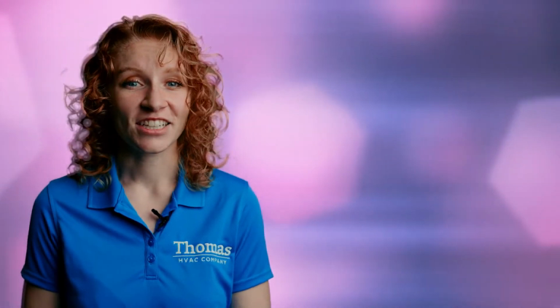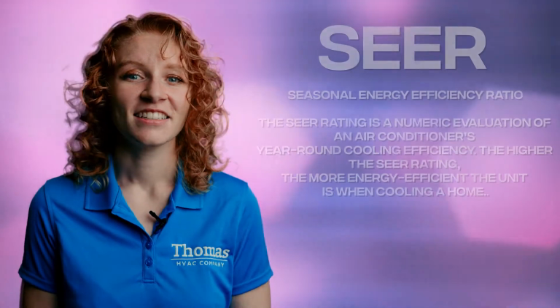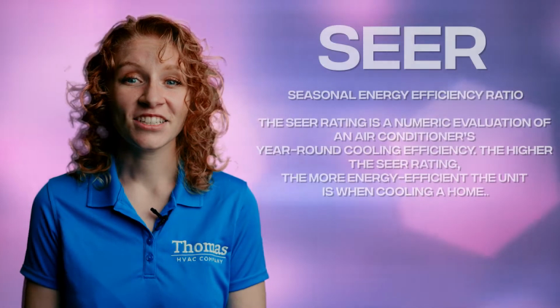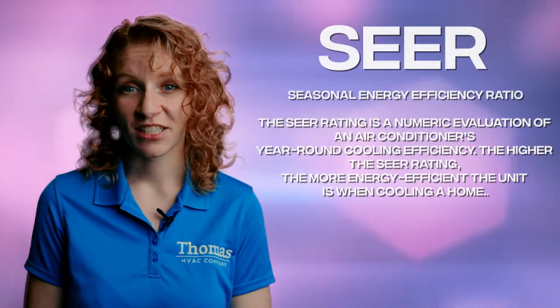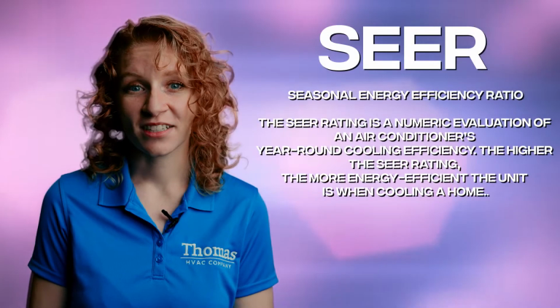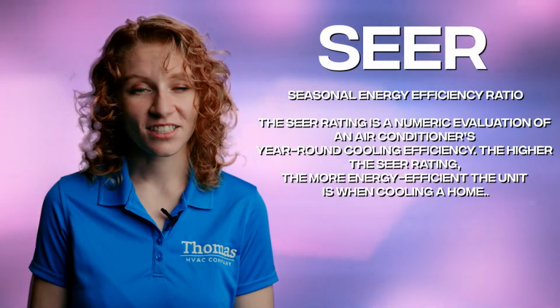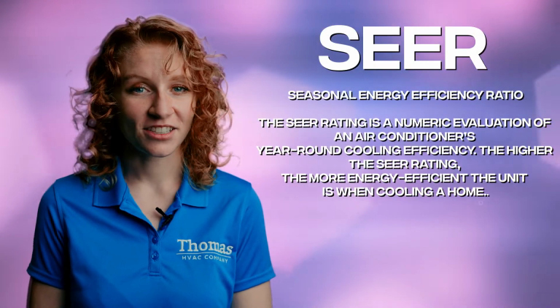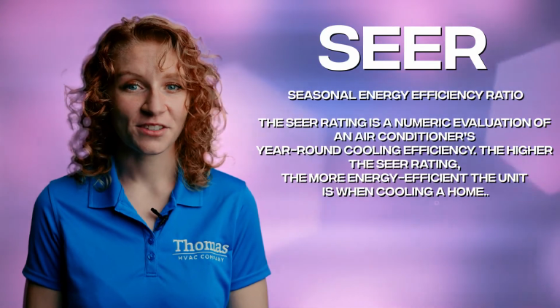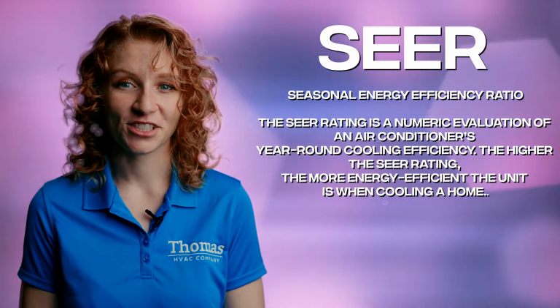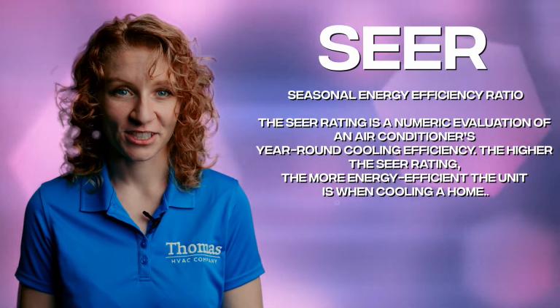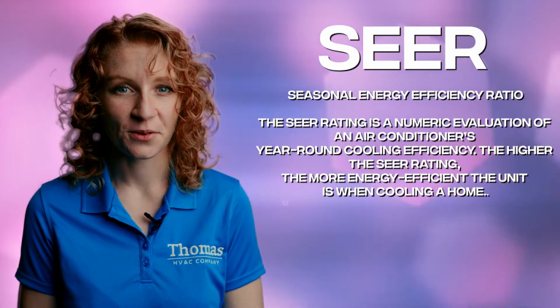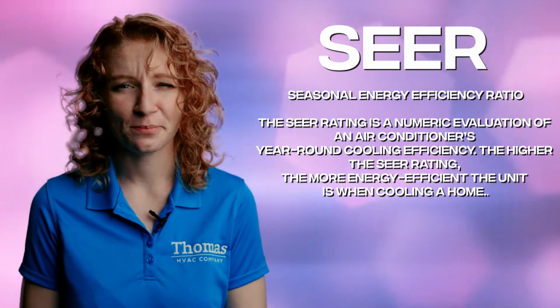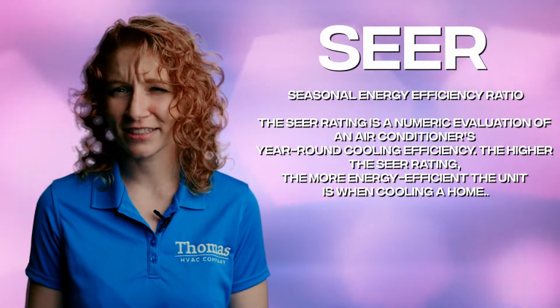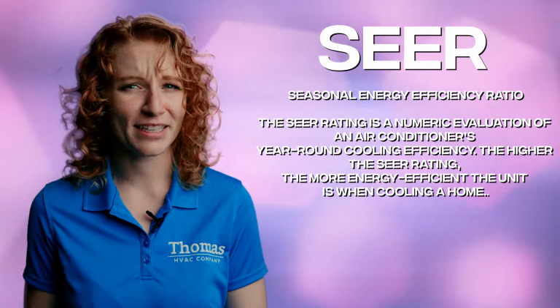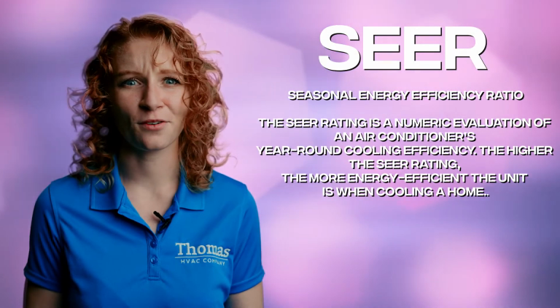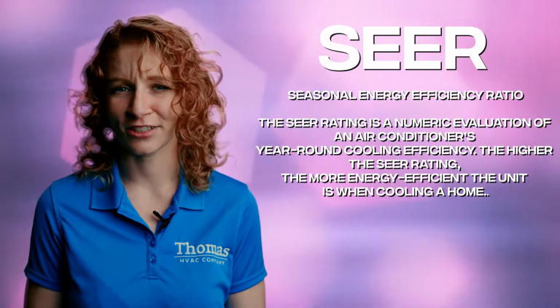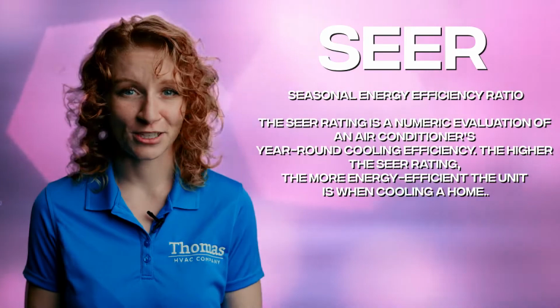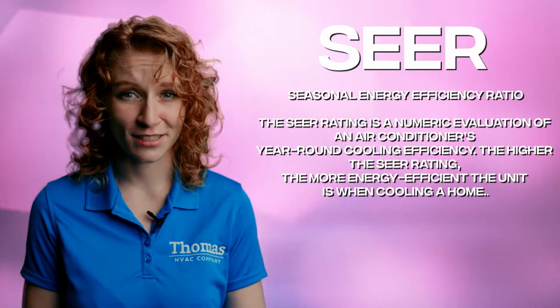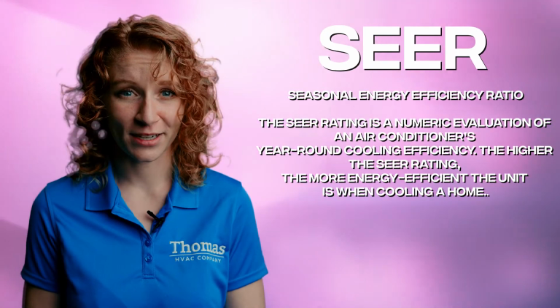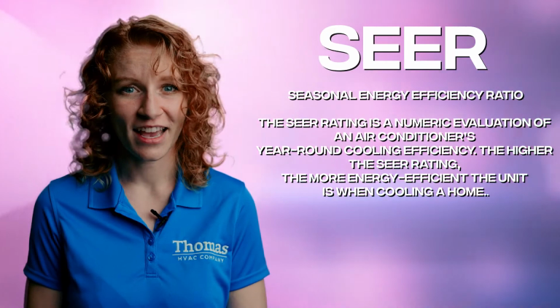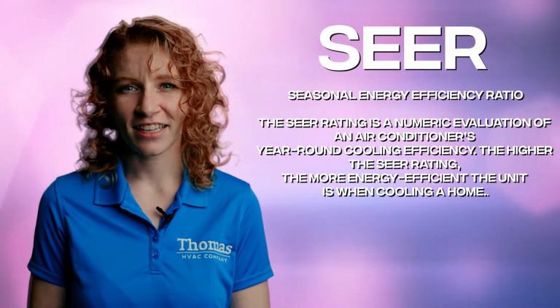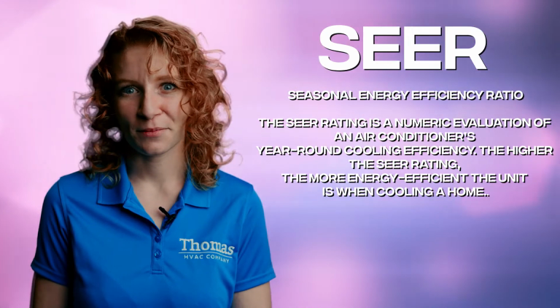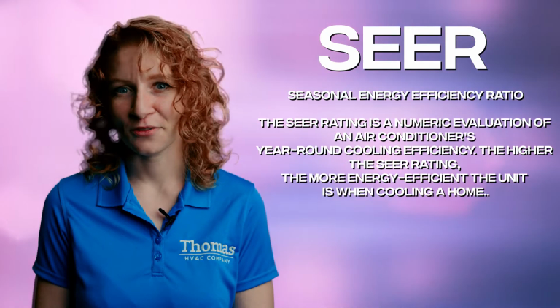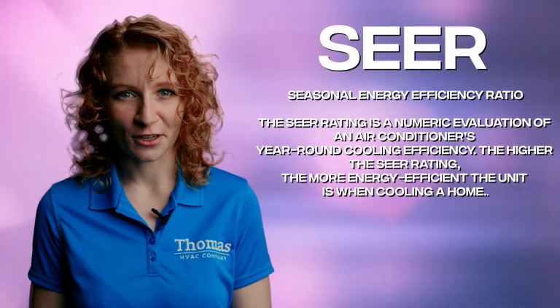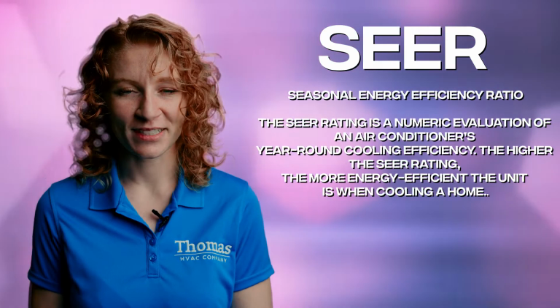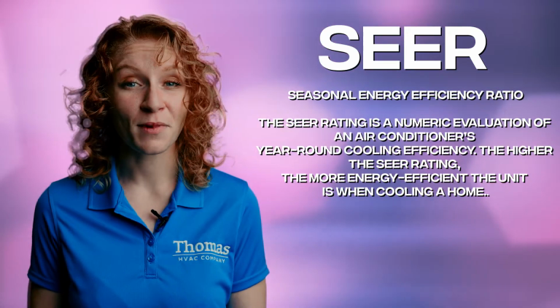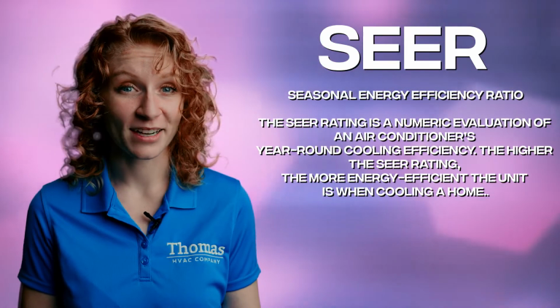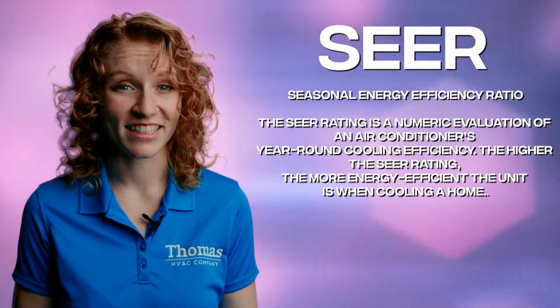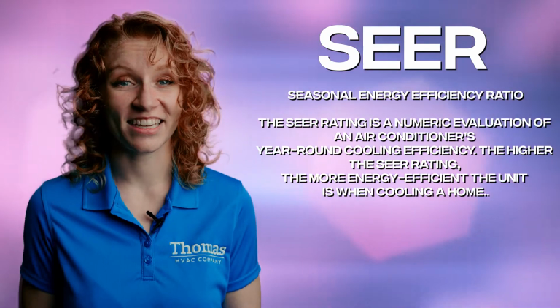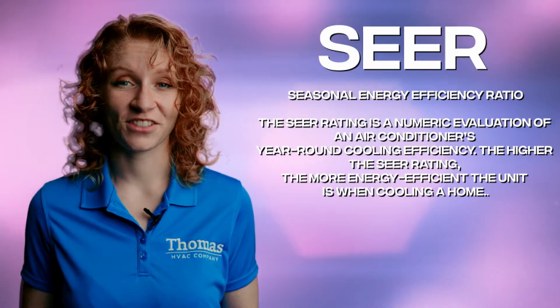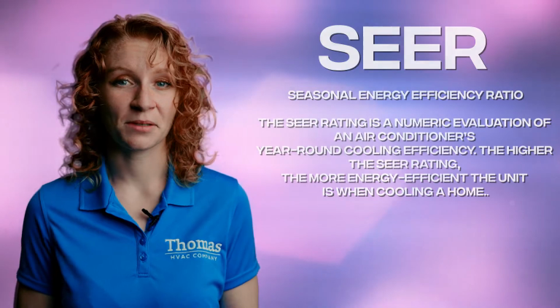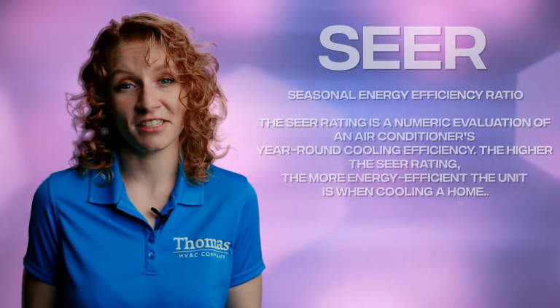SEER stands for Seasonal Energy Efficiency Ratio, which basically means how efficiently your HVAC system operates. It's like the MPG for your car, but instead of miles per gallon, it's energy efficiency per season.